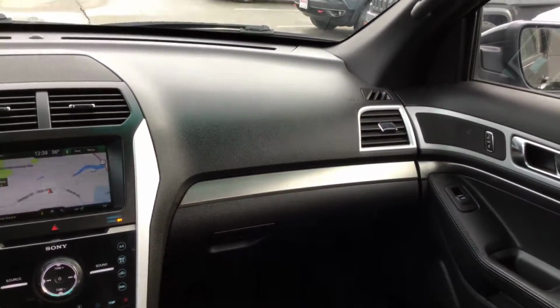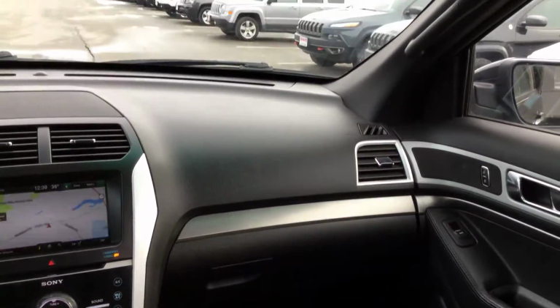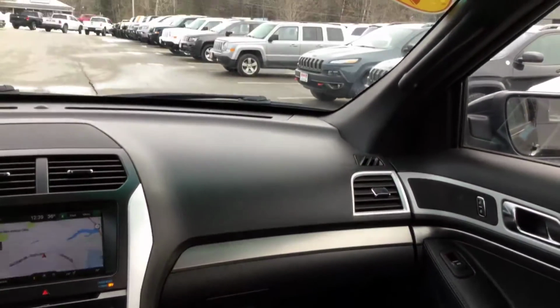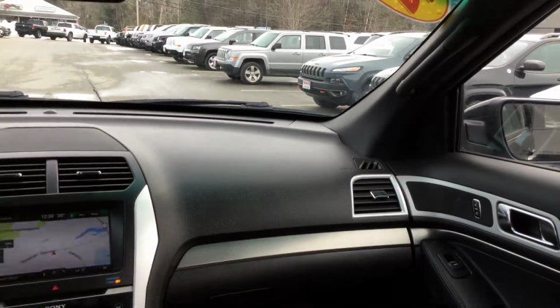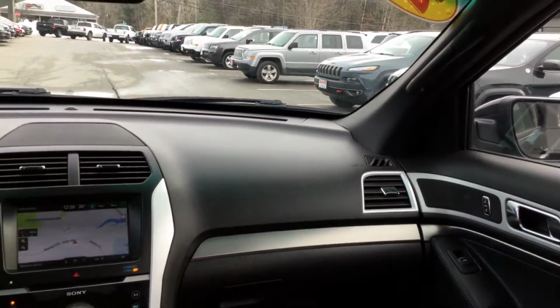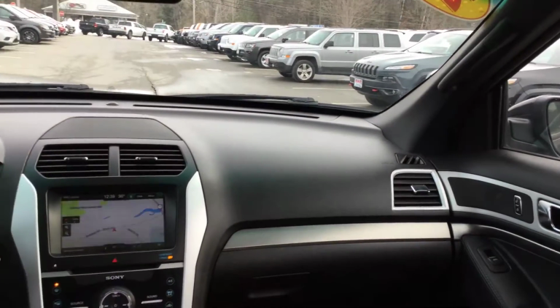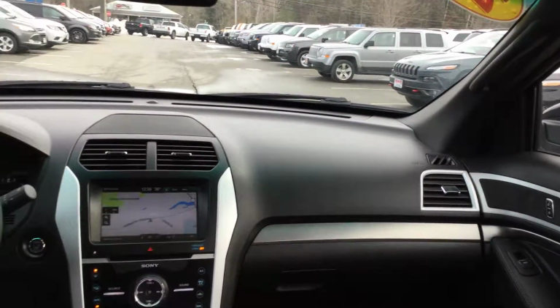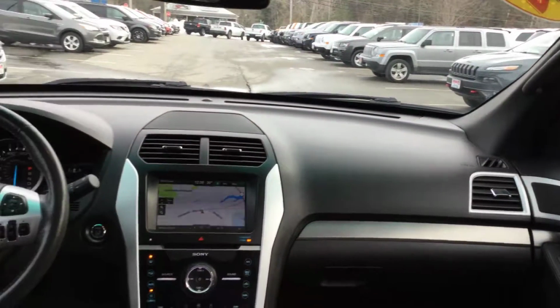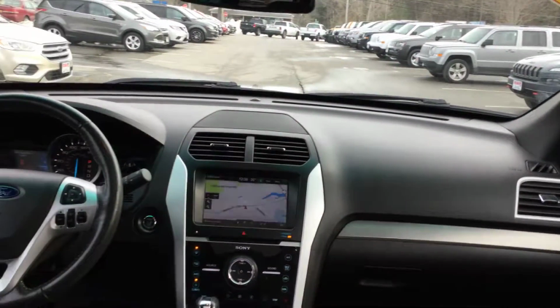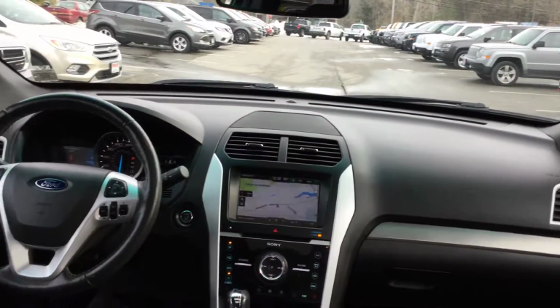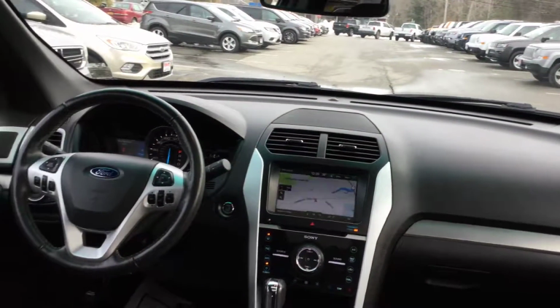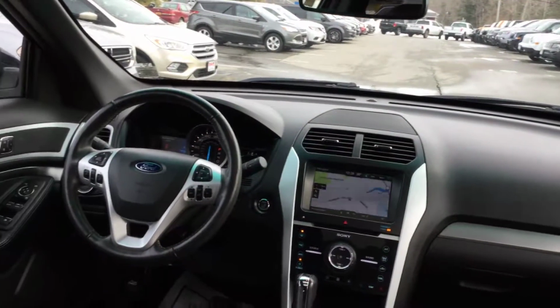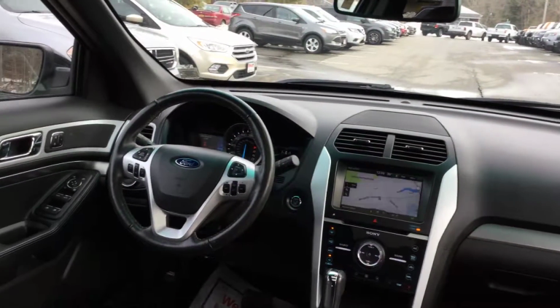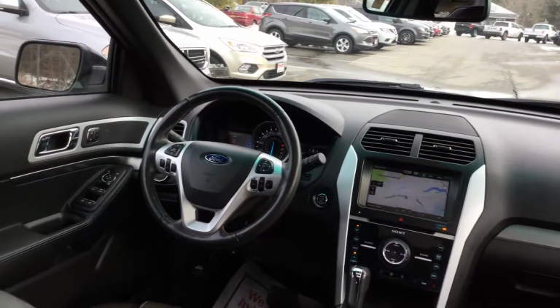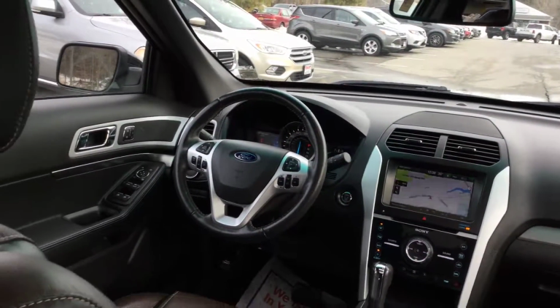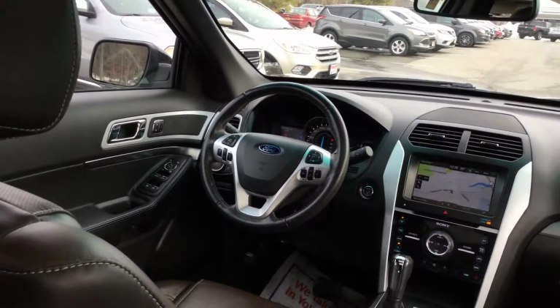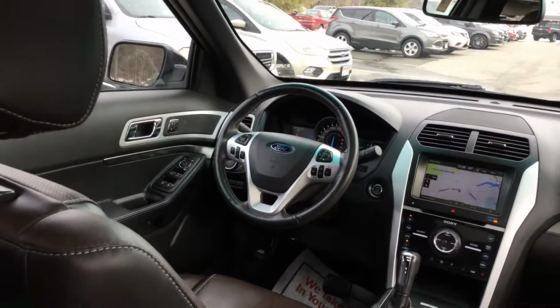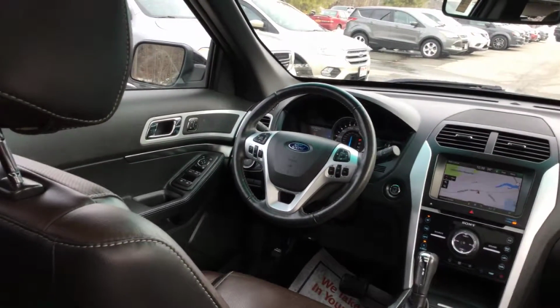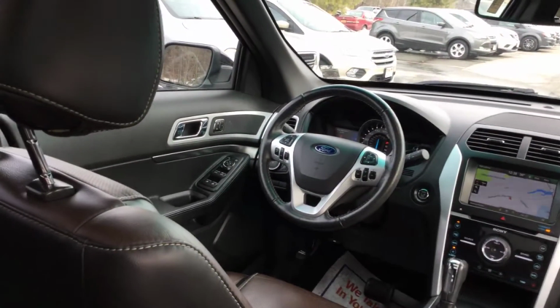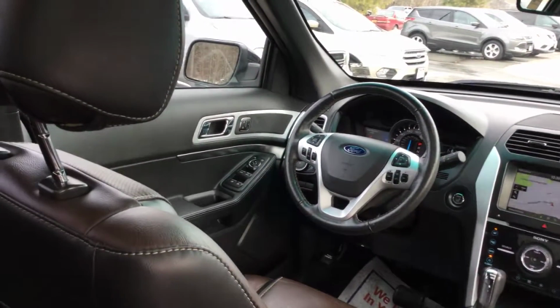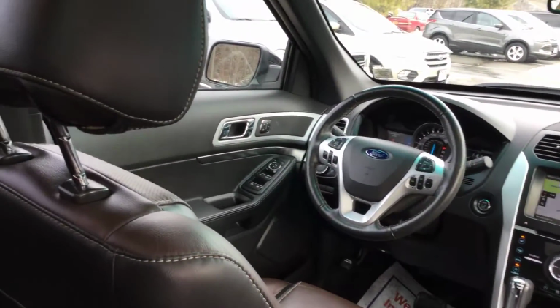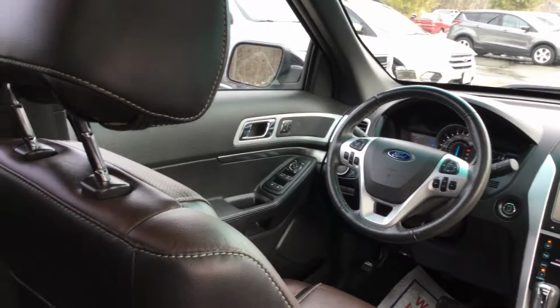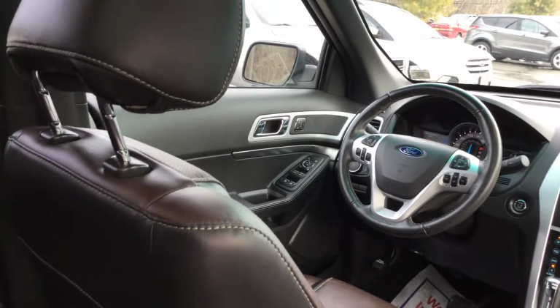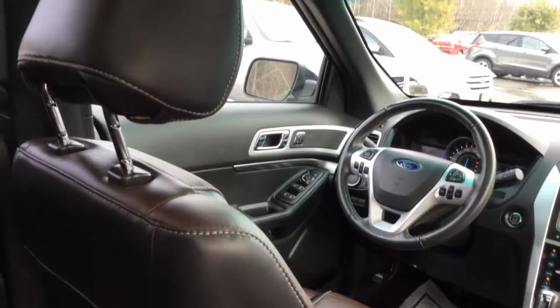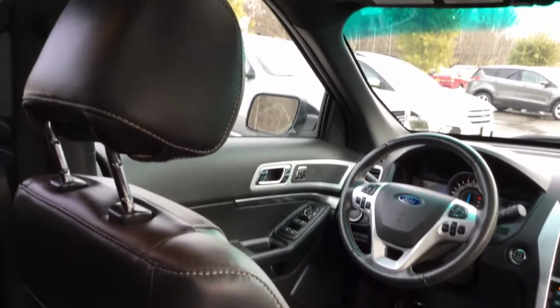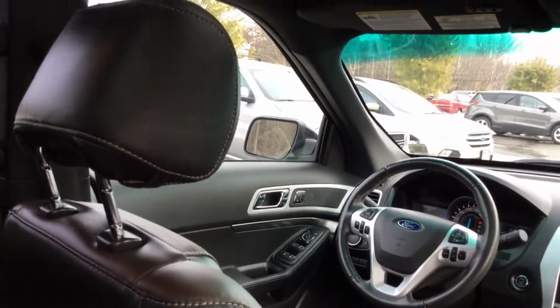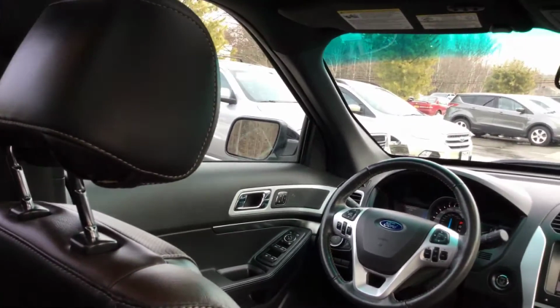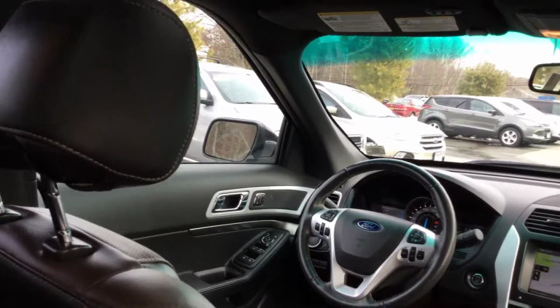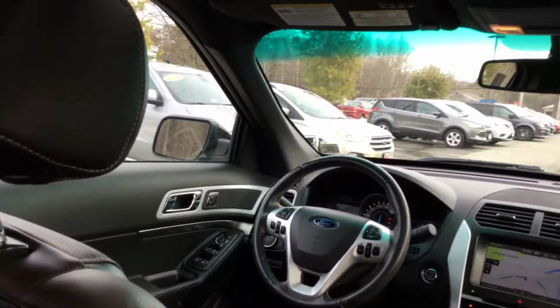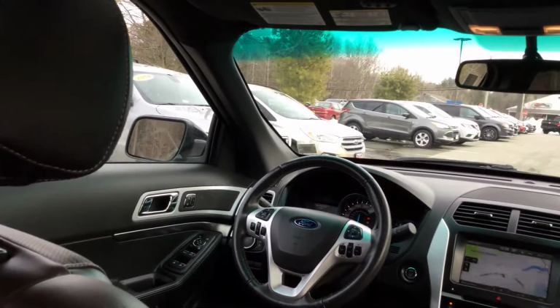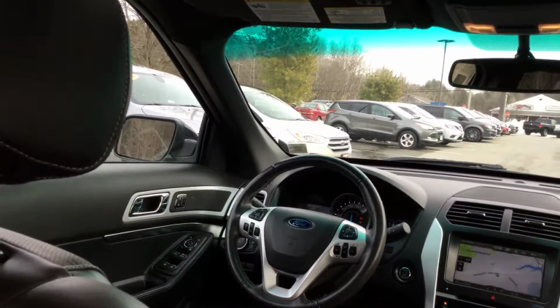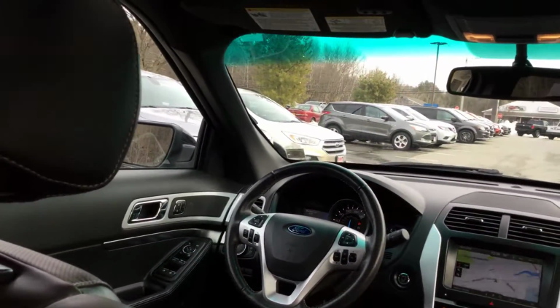2014 Explorer Sport with just over 40,000 miles — navigation, sunroof, and more. Check out NeemersCJDR of Saratoga dot com for all the details.